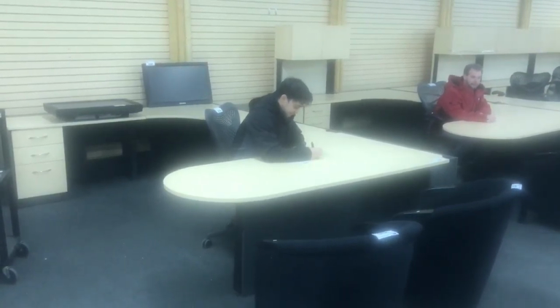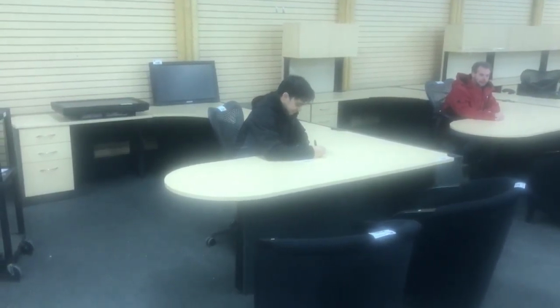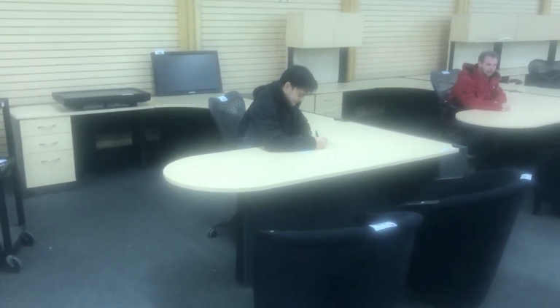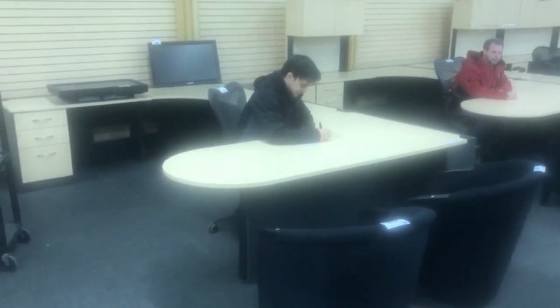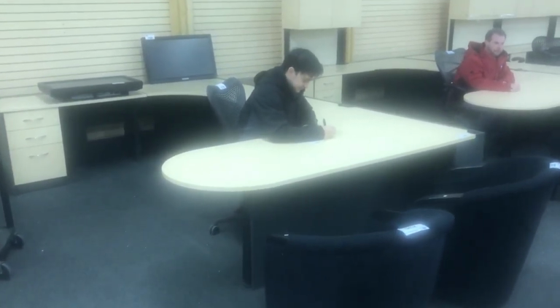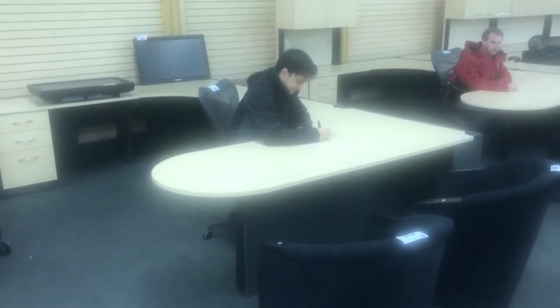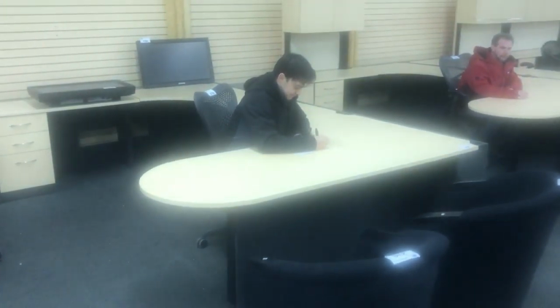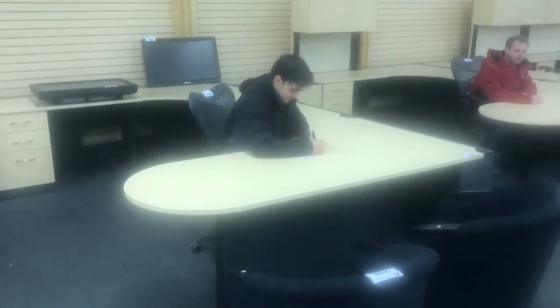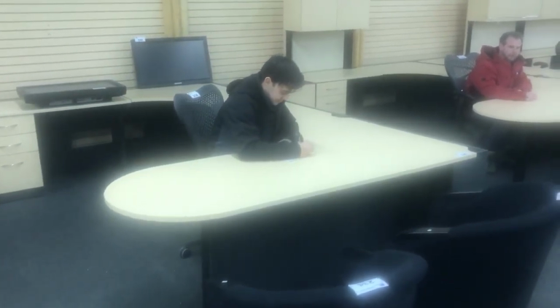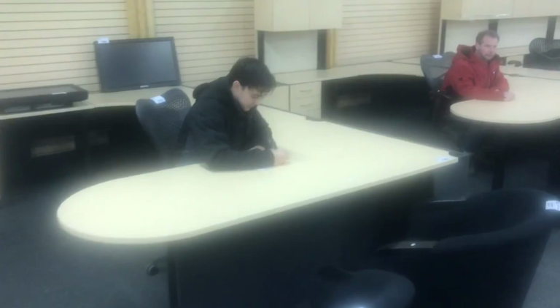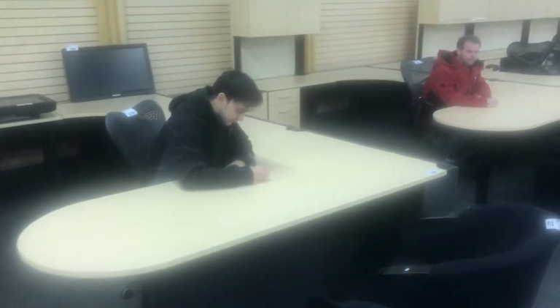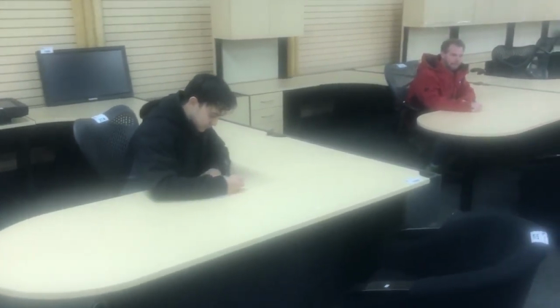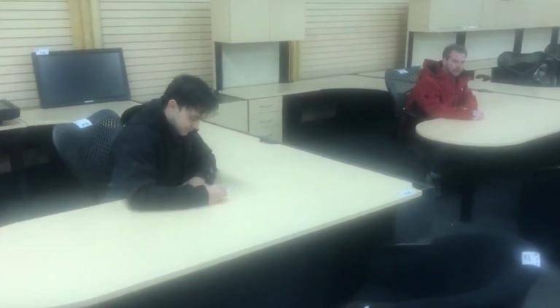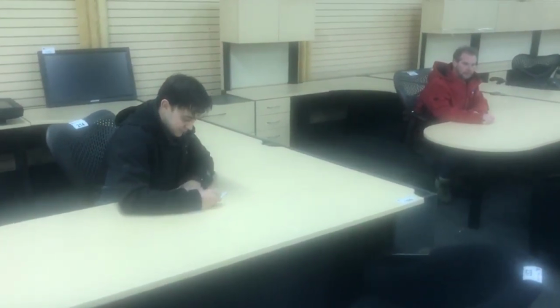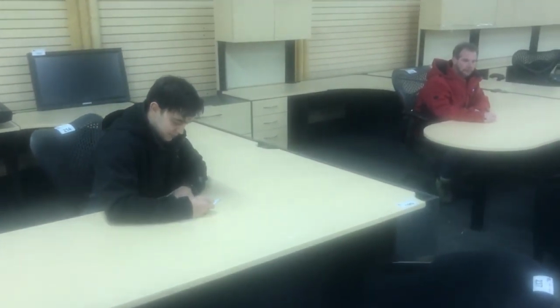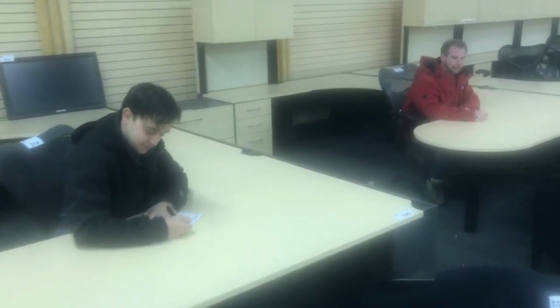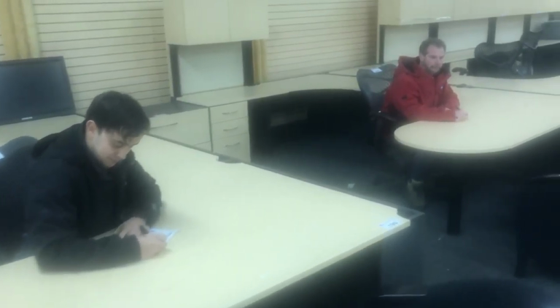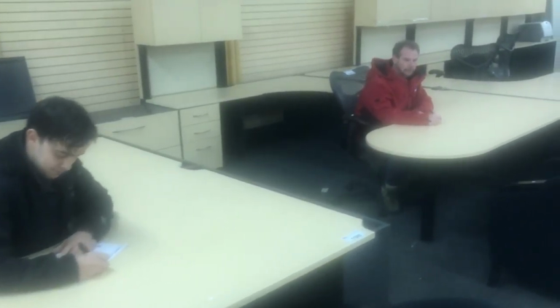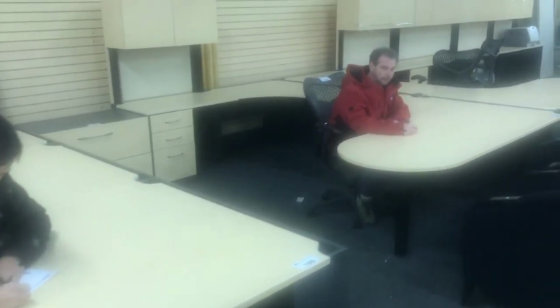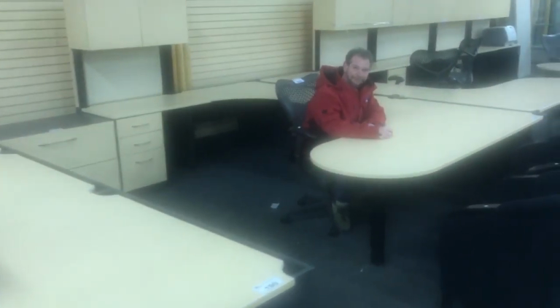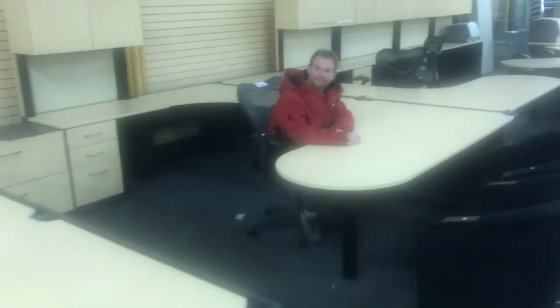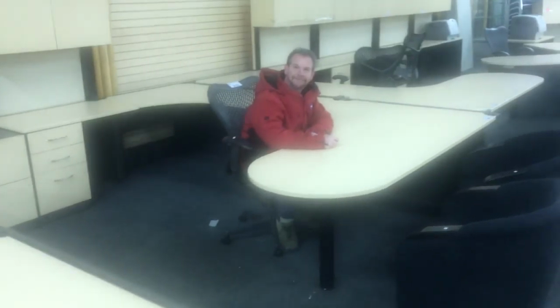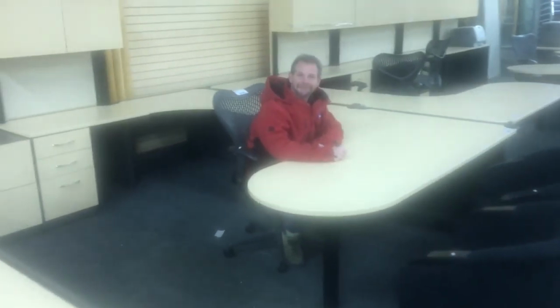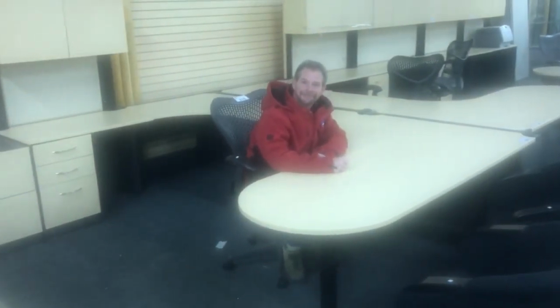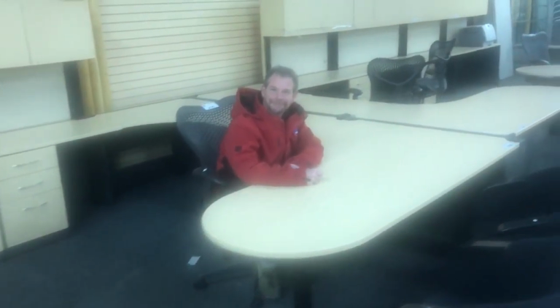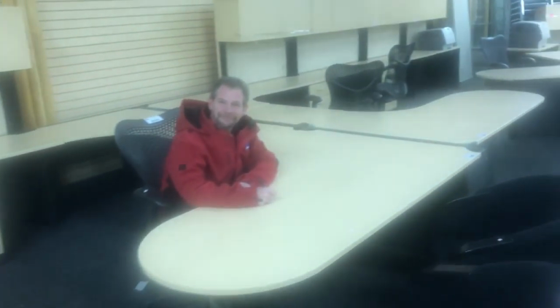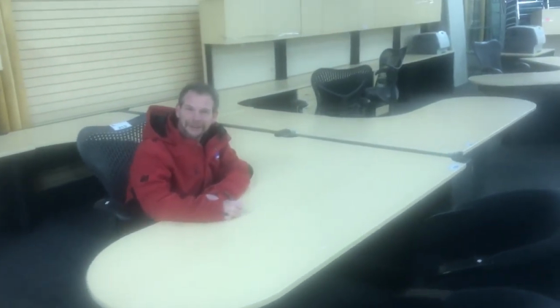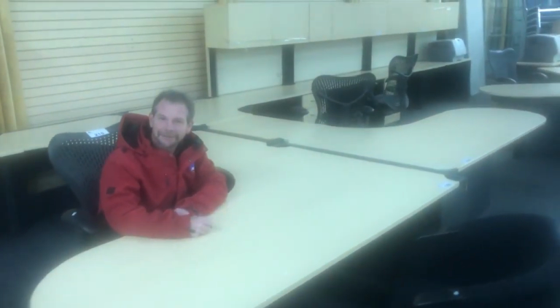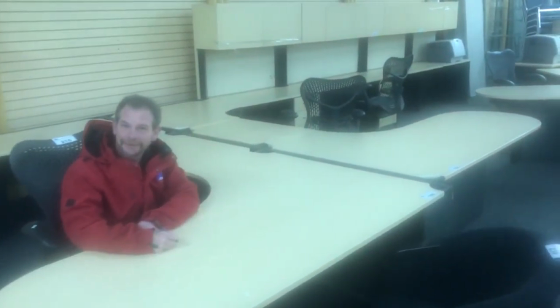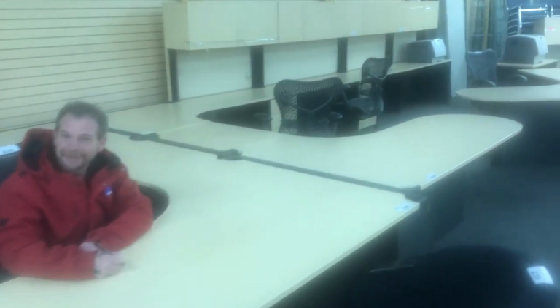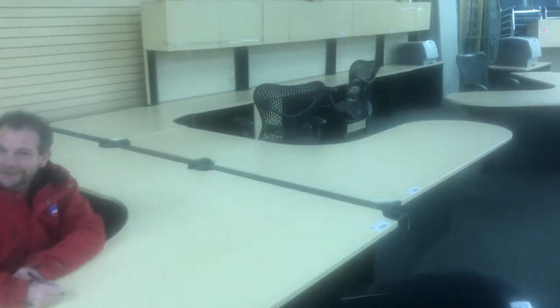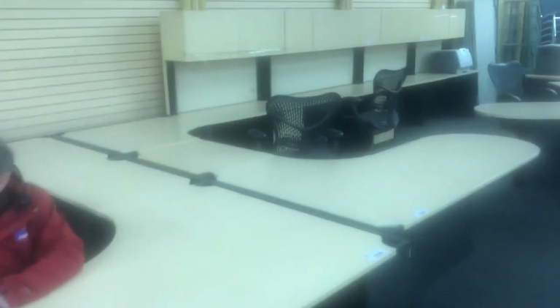Hello everybody, we're here at Able Auctions Surrey with another exciting office auction coming up on January 18th. You see the hard-working staff here all working hard. We've got these beautiful u-shaped executive suites.